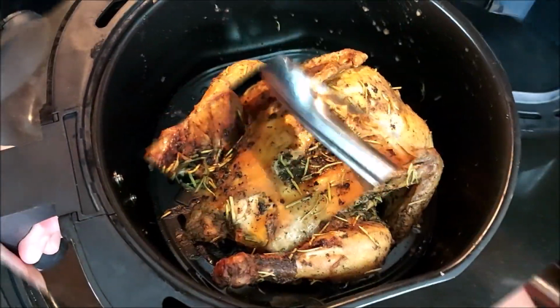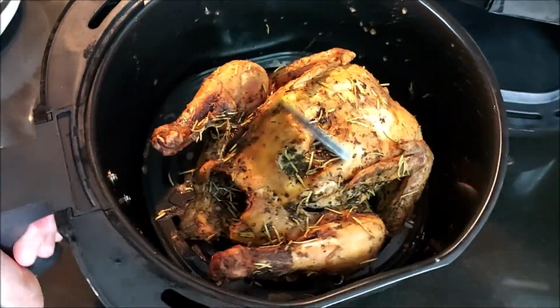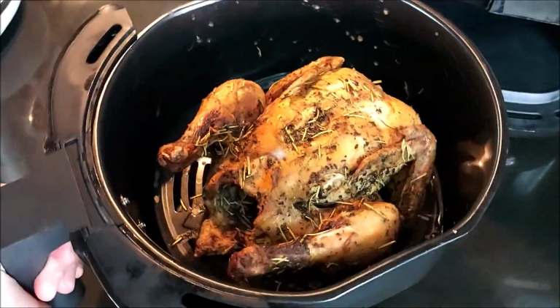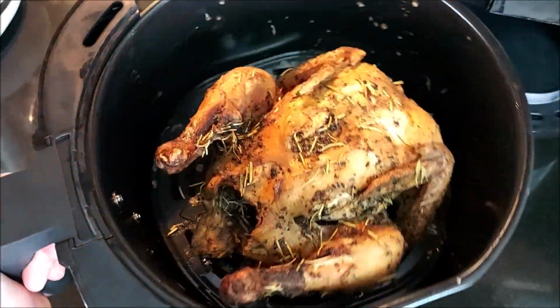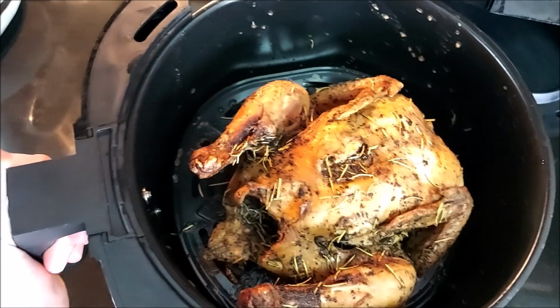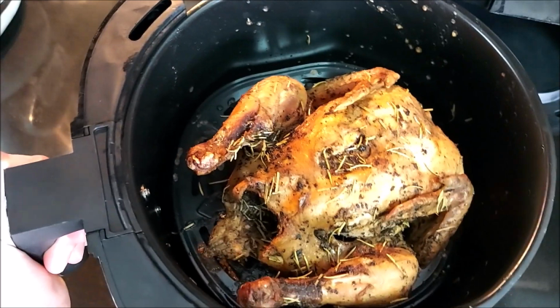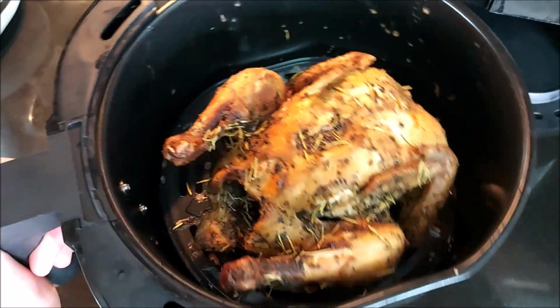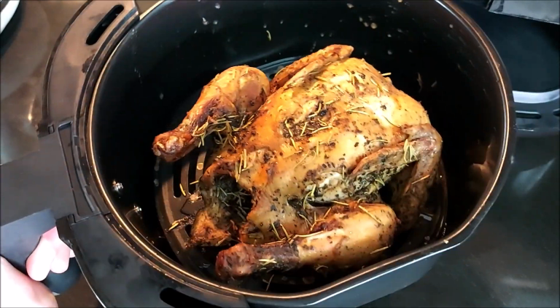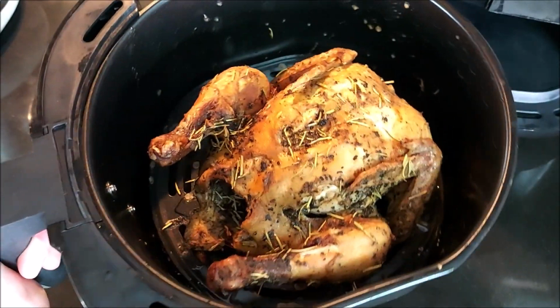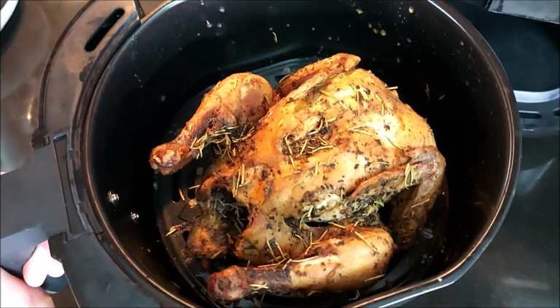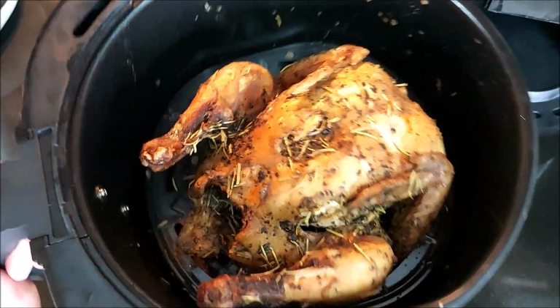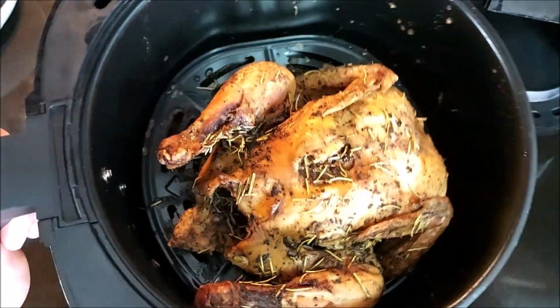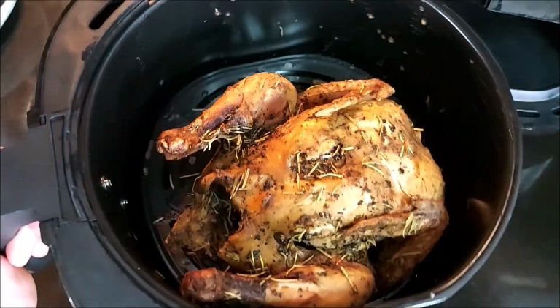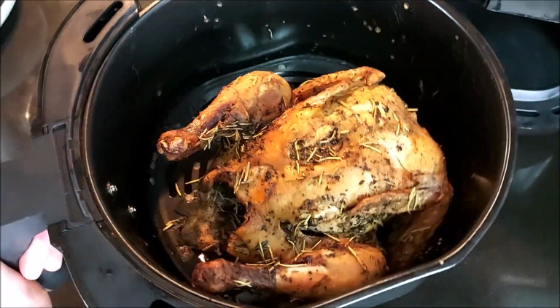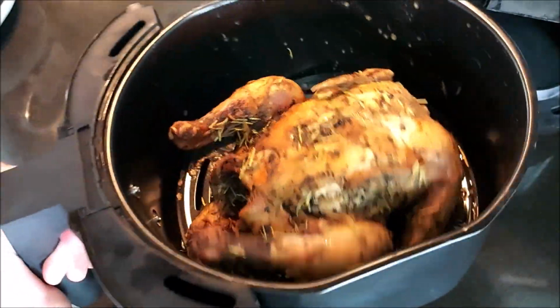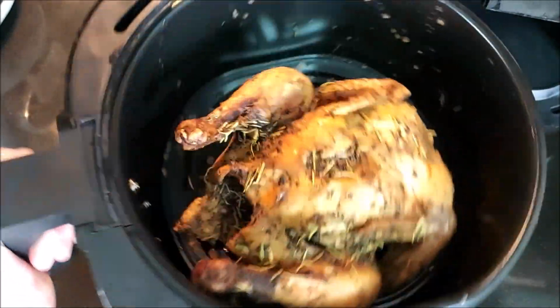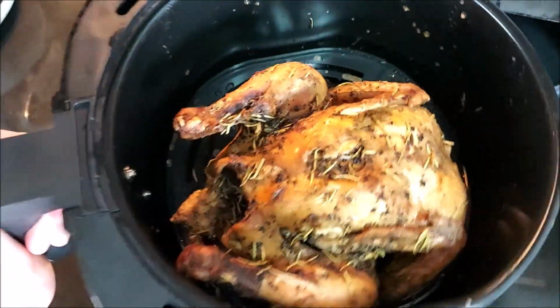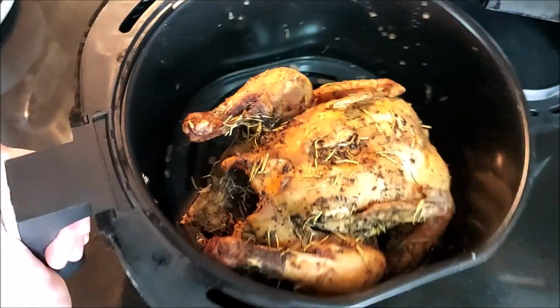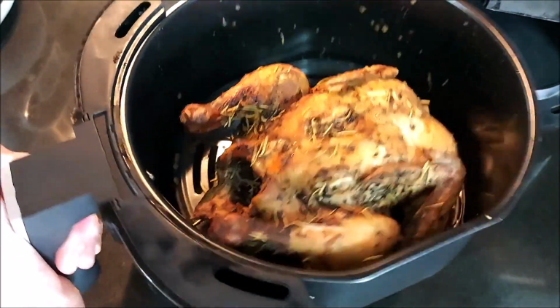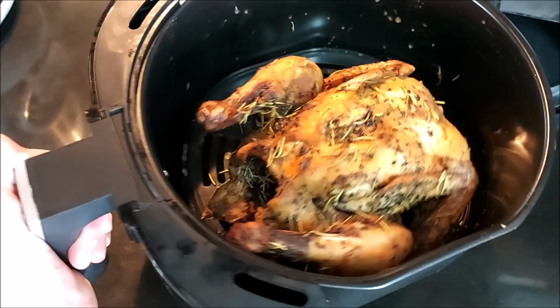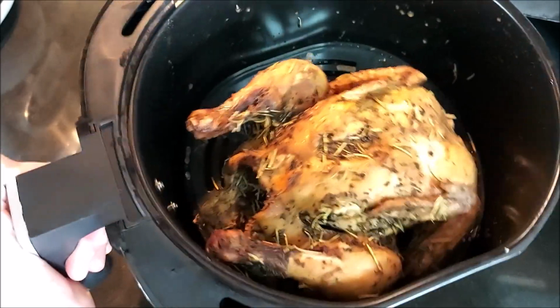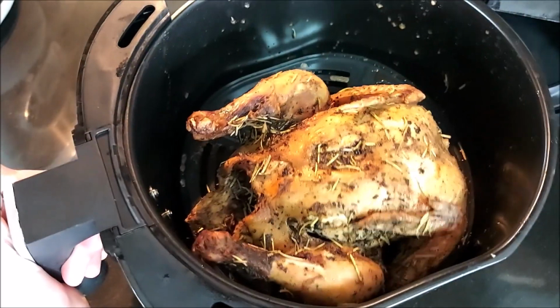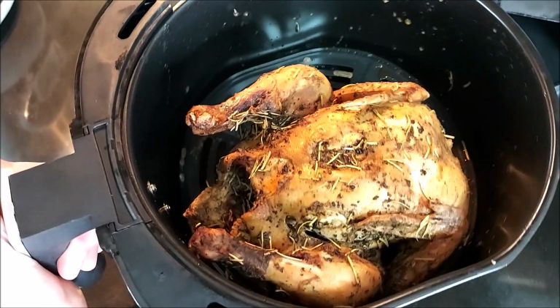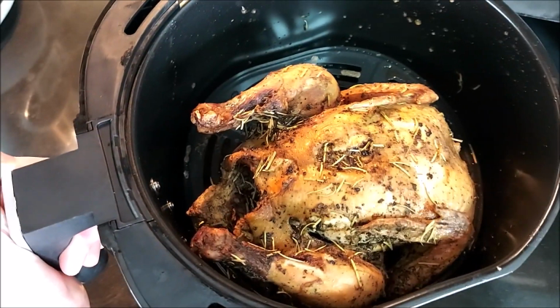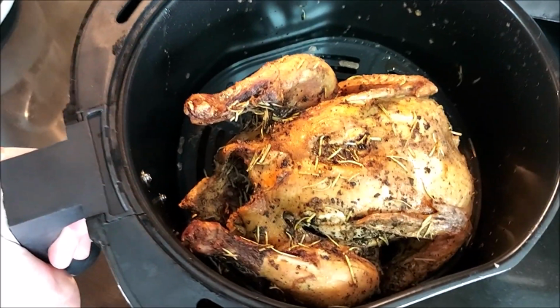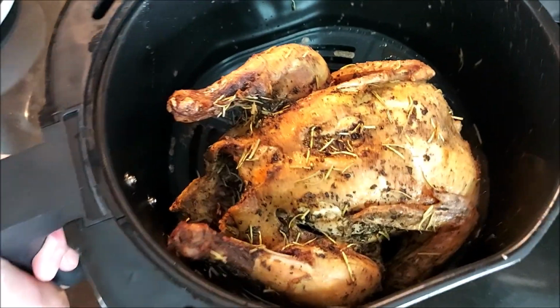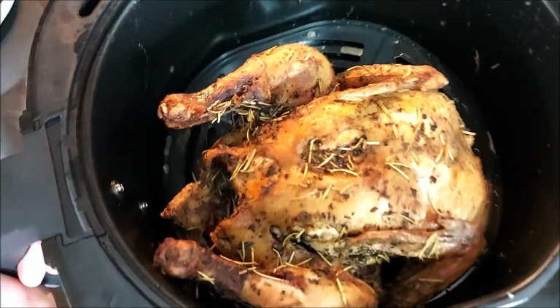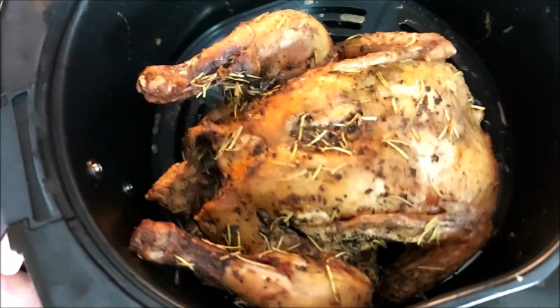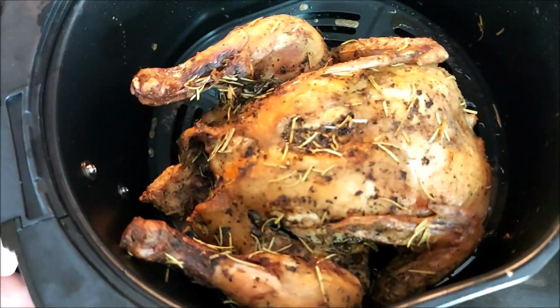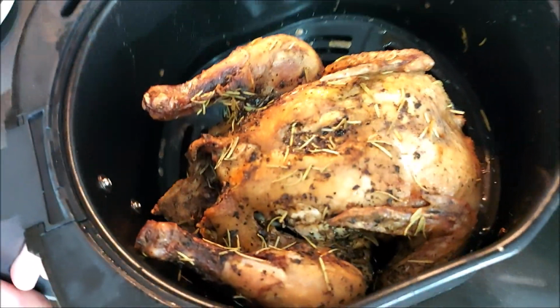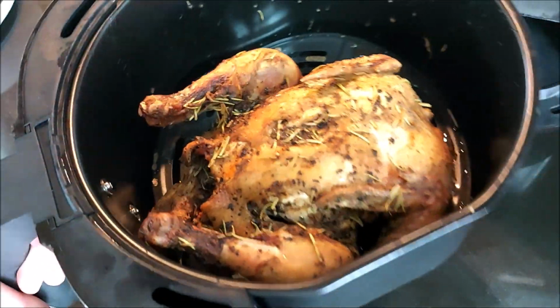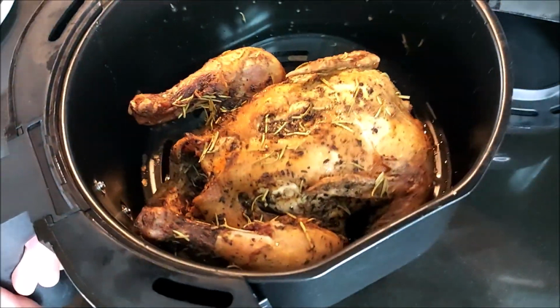Now, since our air fried whole chicken is done — it looks amazing! We'll get it ready to serve.